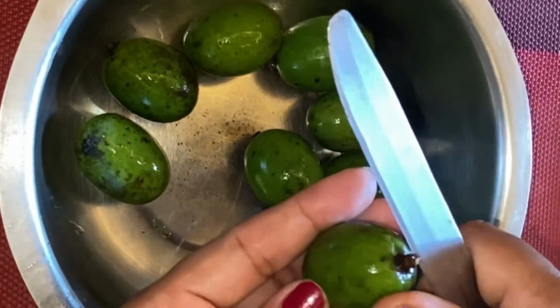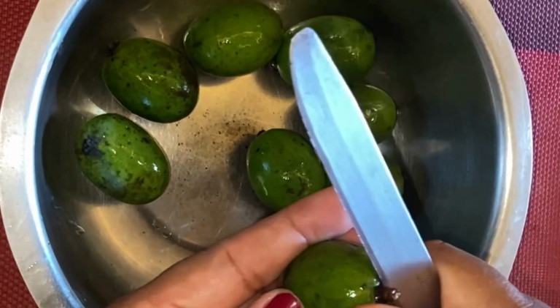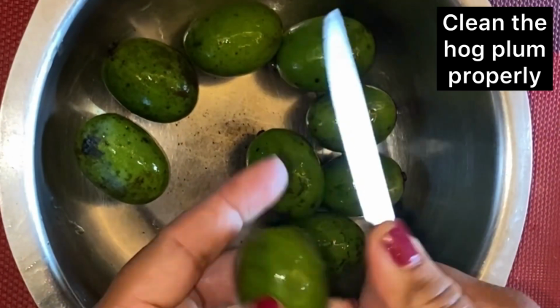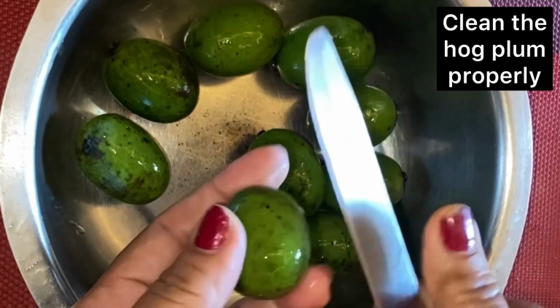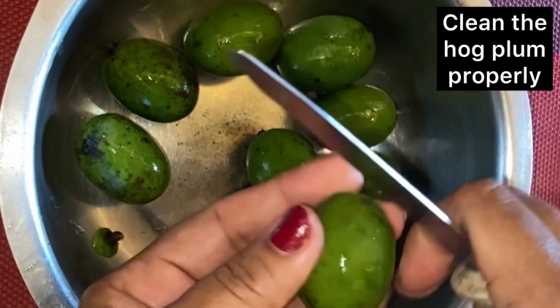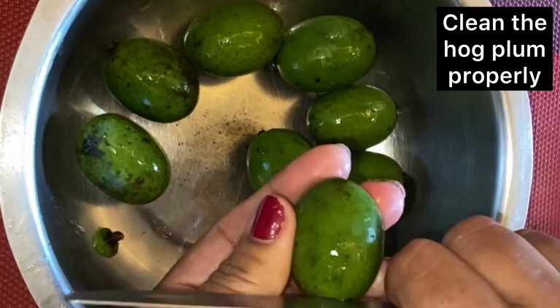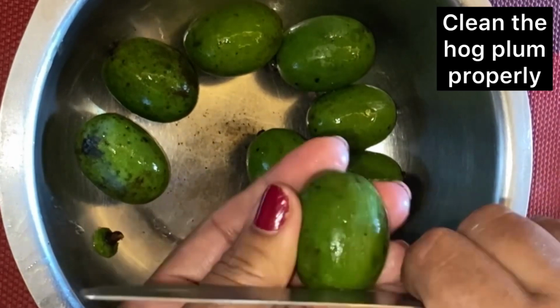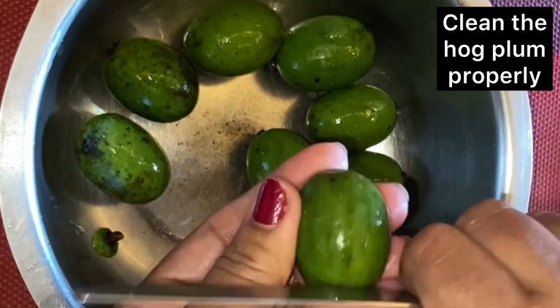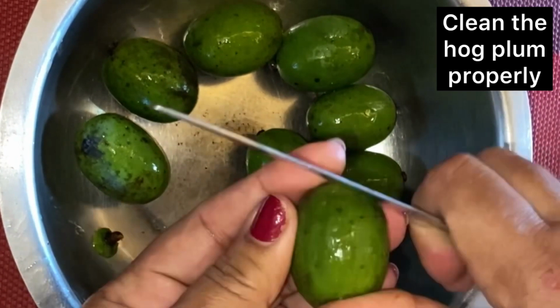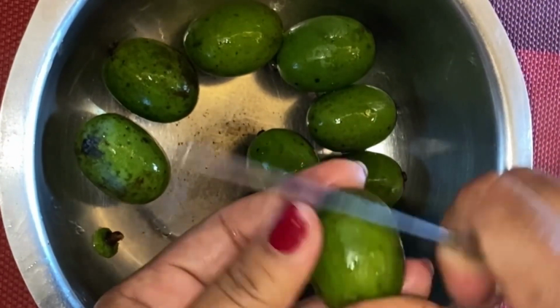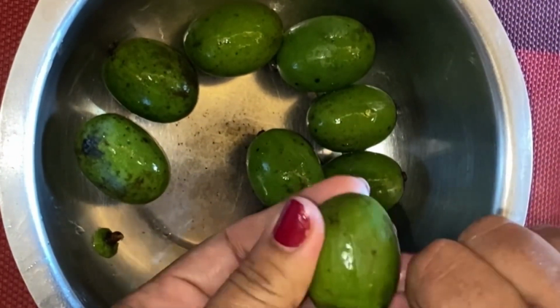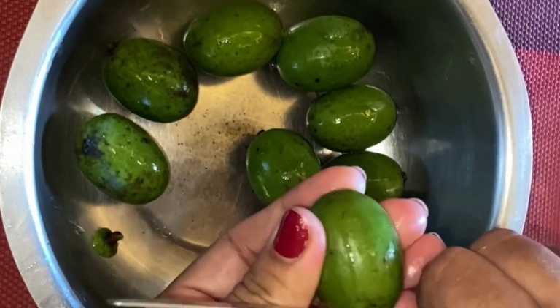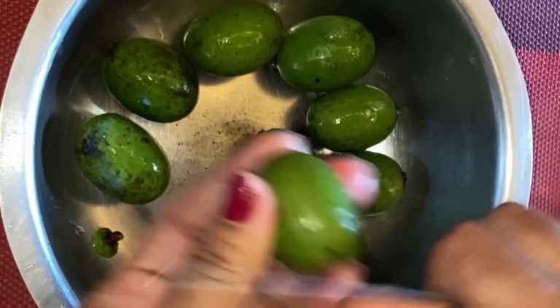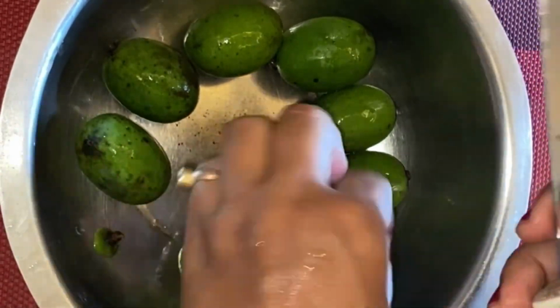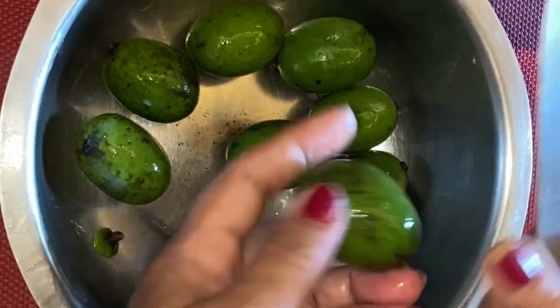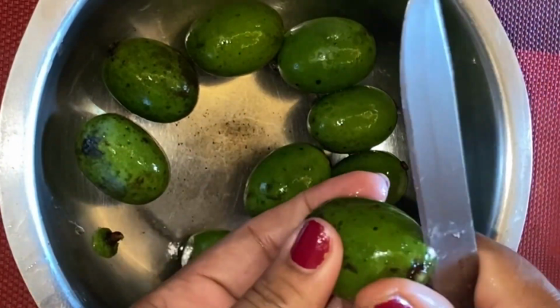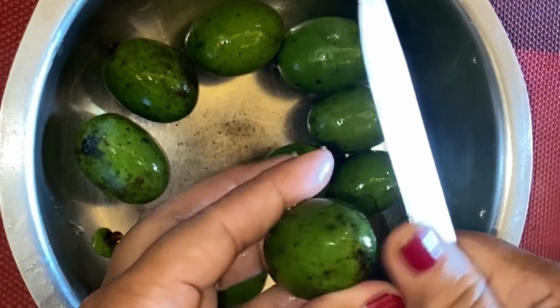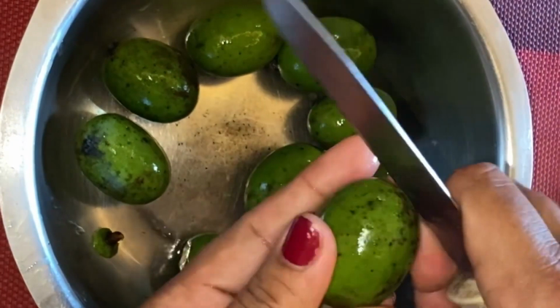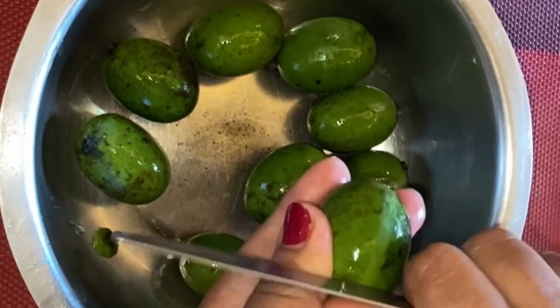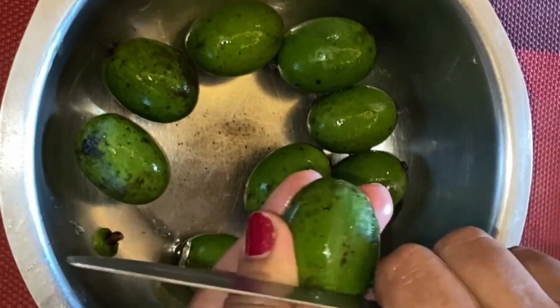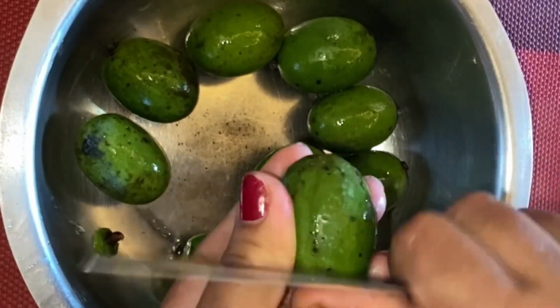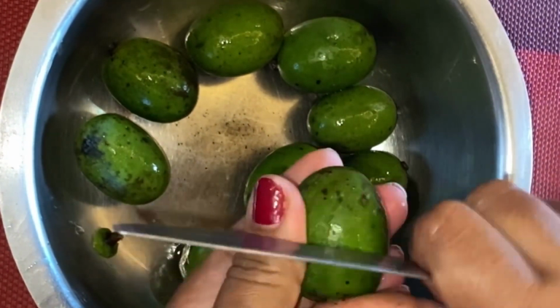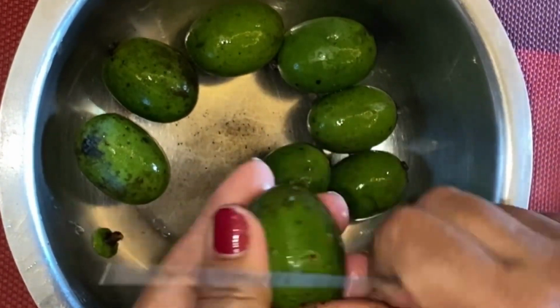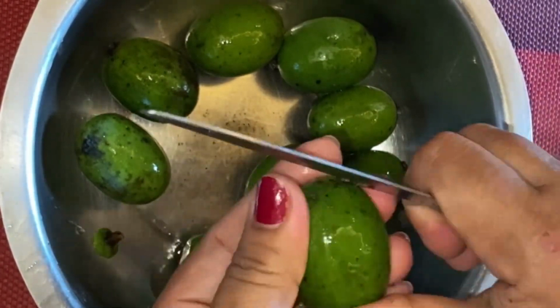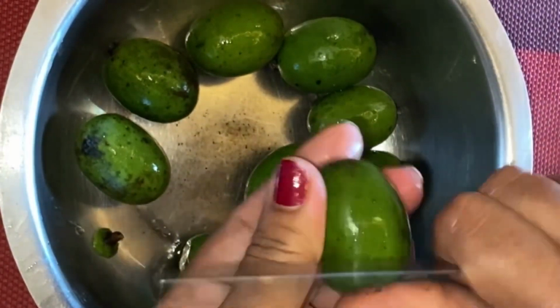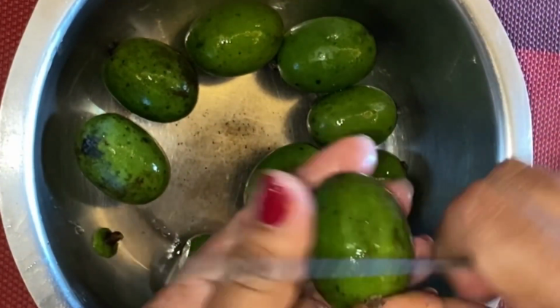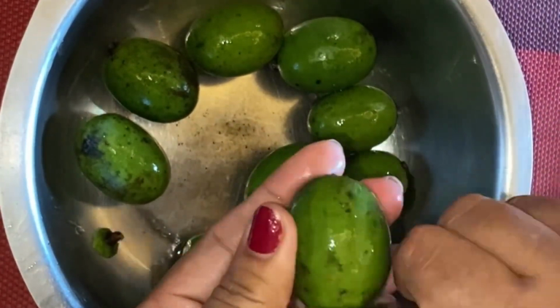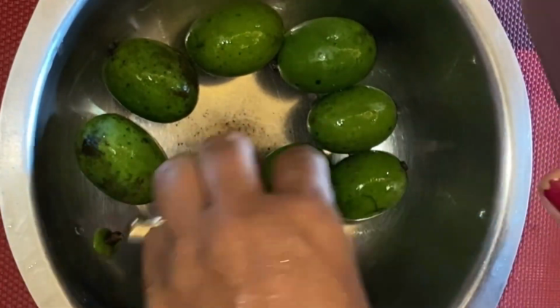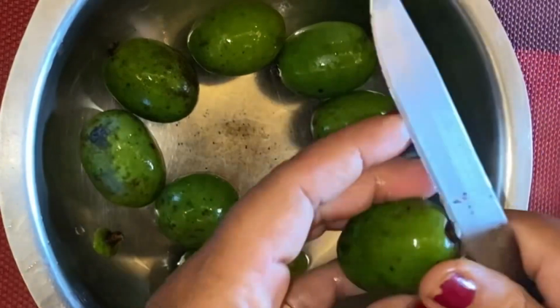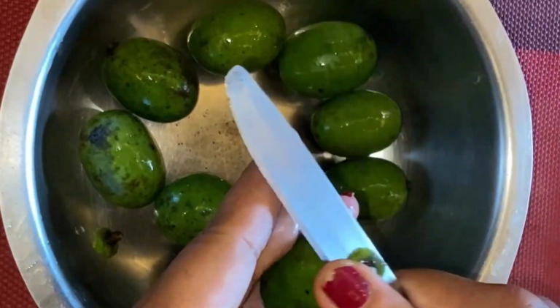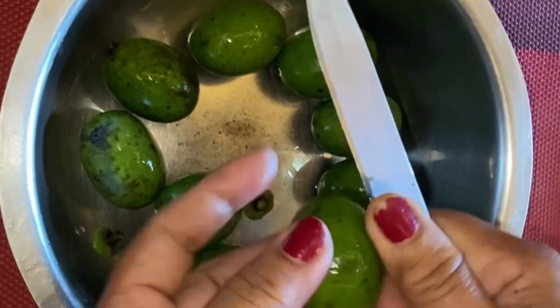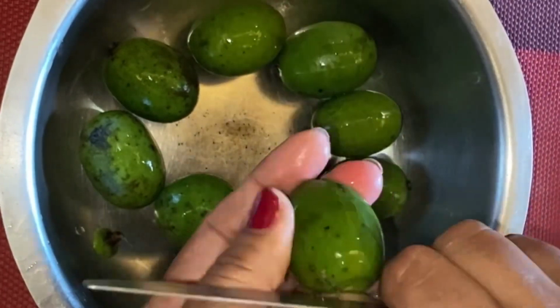Here I am going to clean the ingredients. We need to make the beef, so we need to boil the beef.